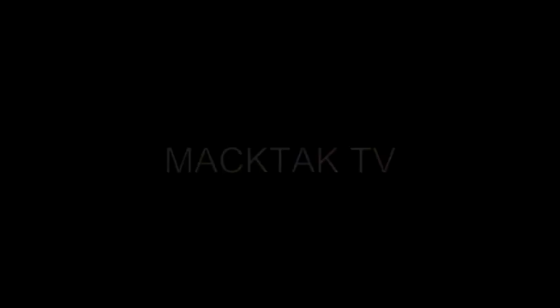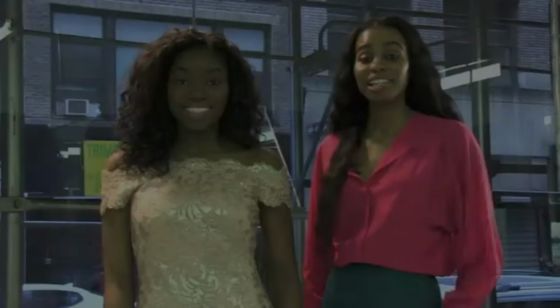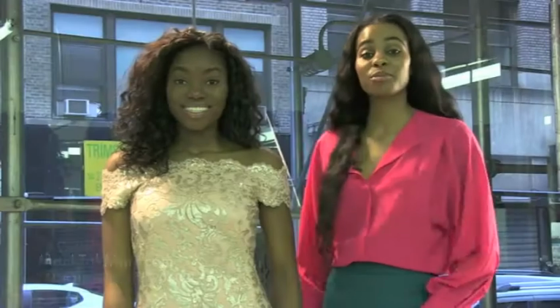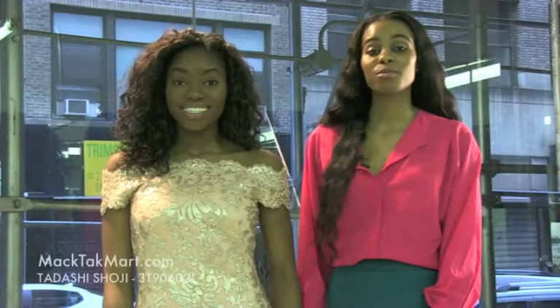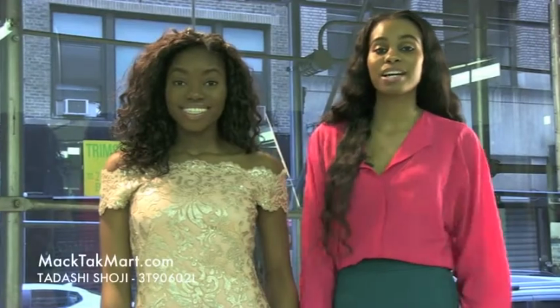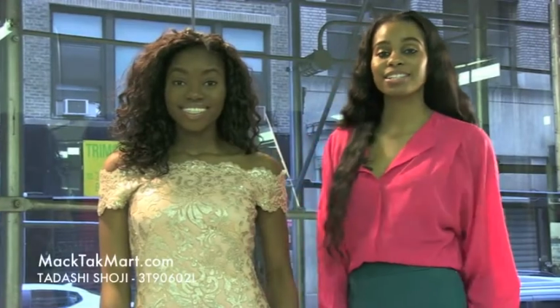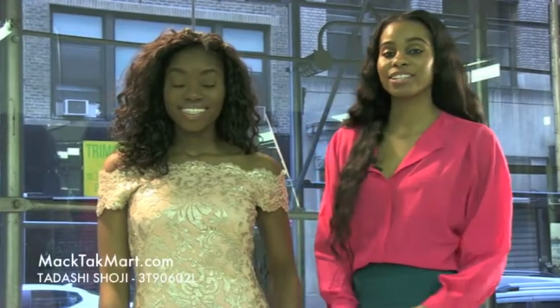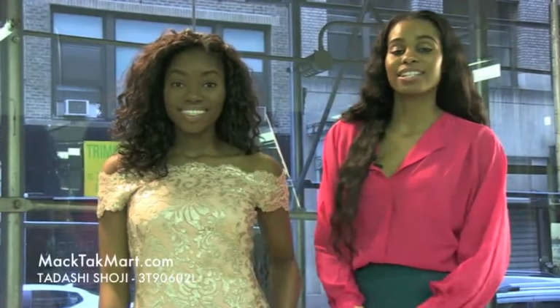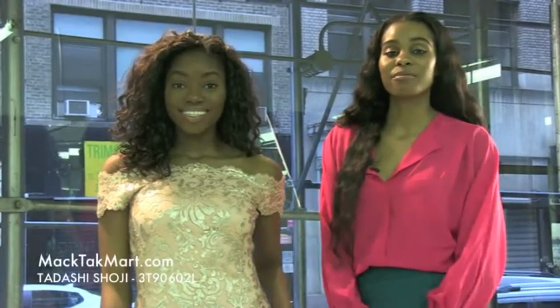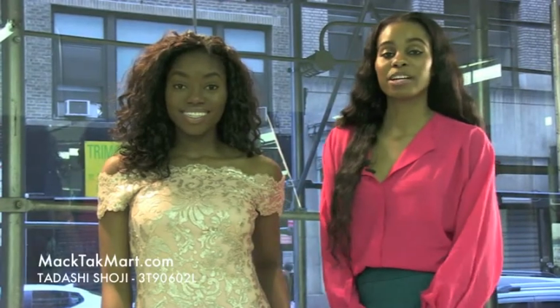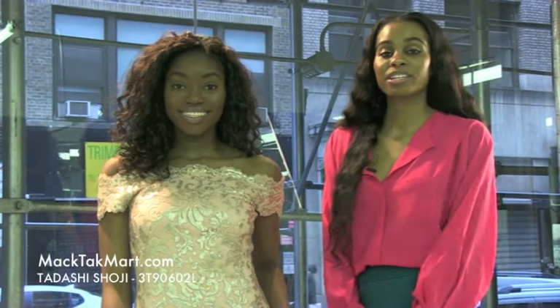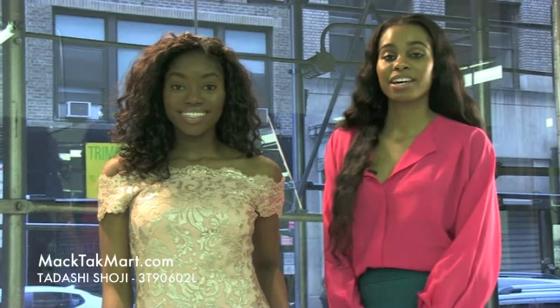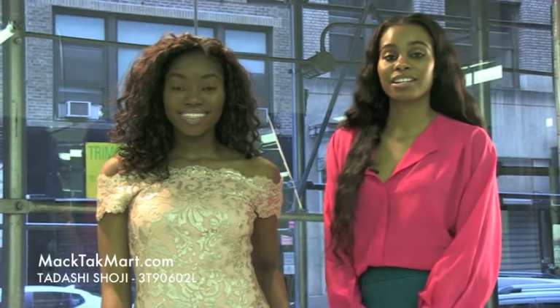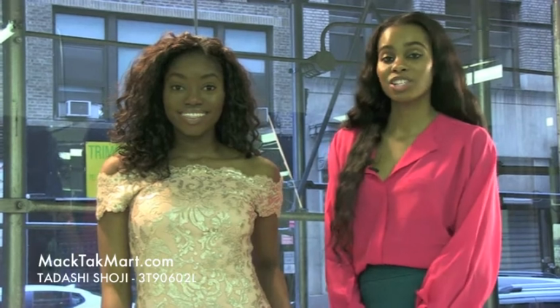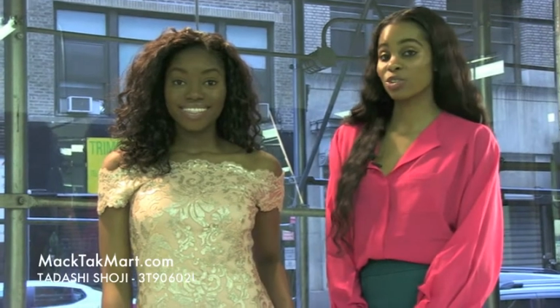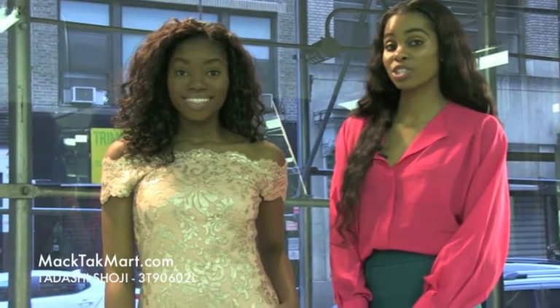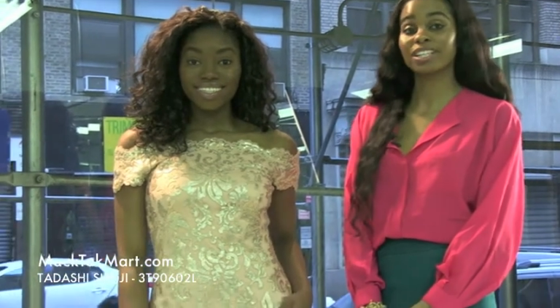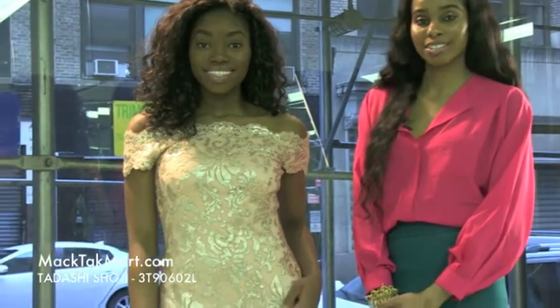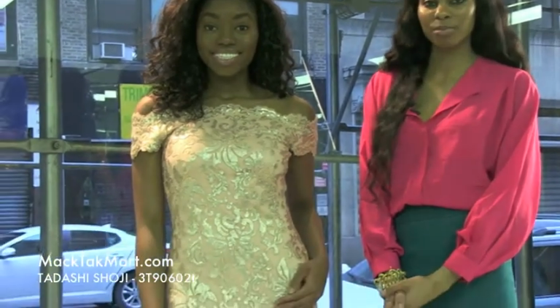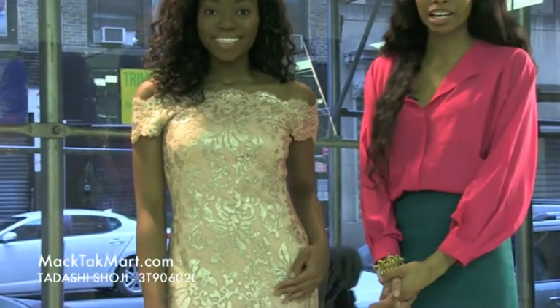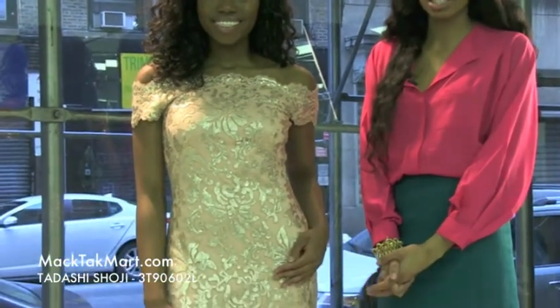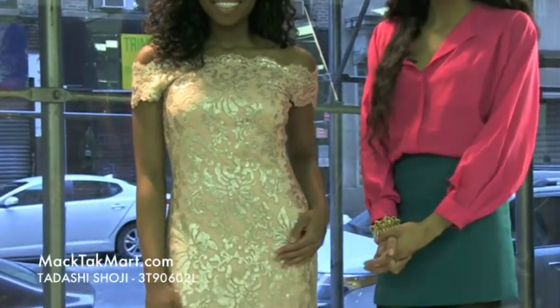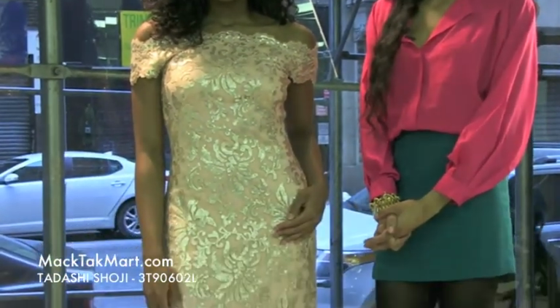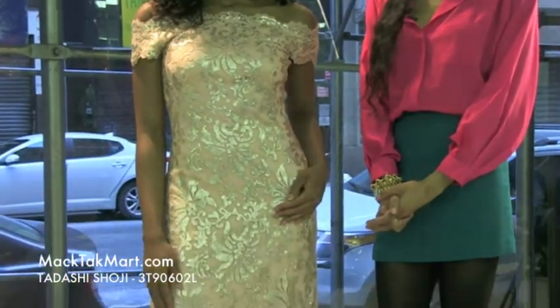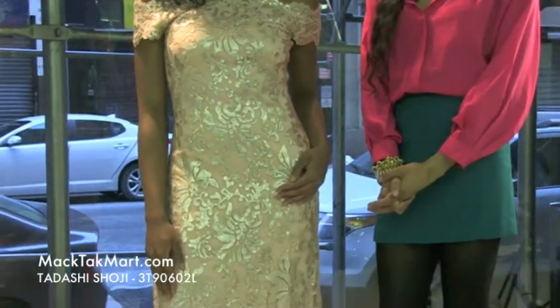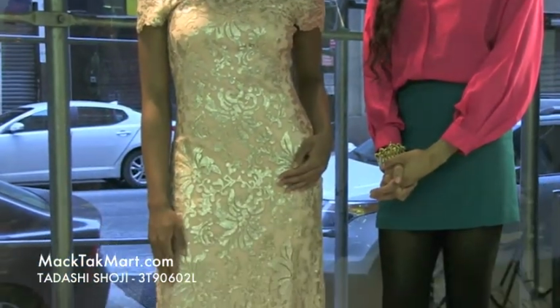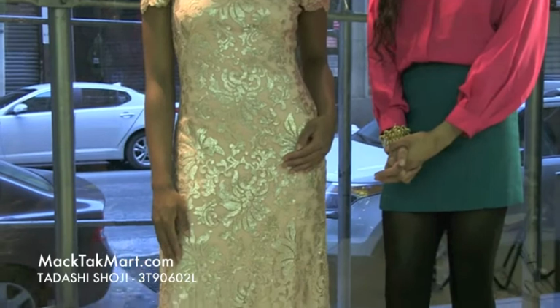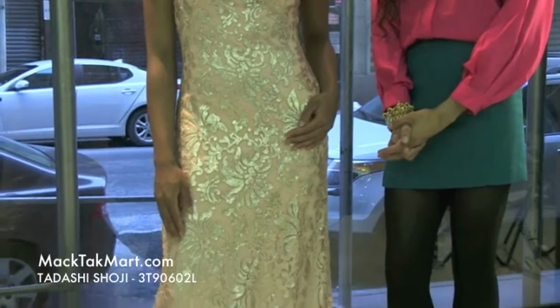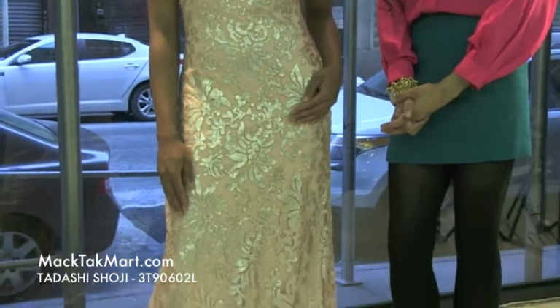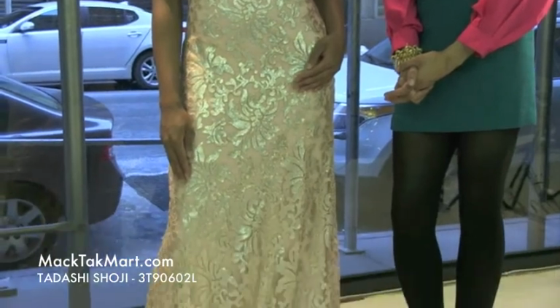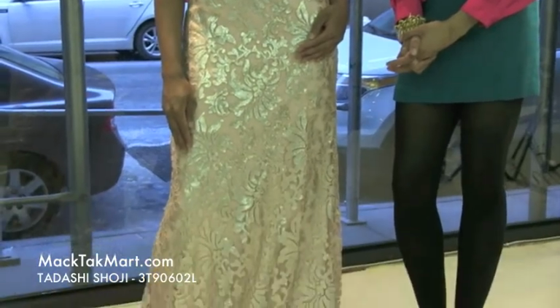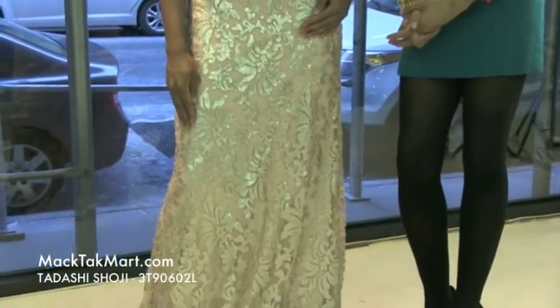Hello and welcome to MEG Tech TV. Today we're debuting designer Tarashi Shoji's 2013 spring collection, style number 3T90602L.